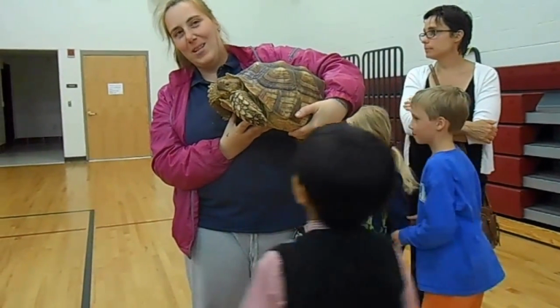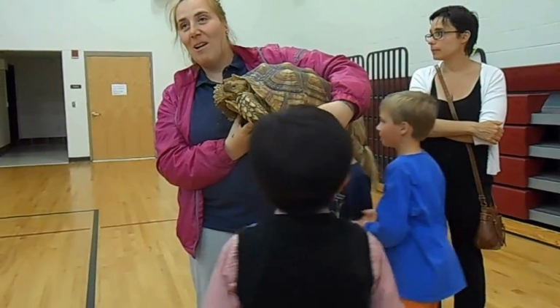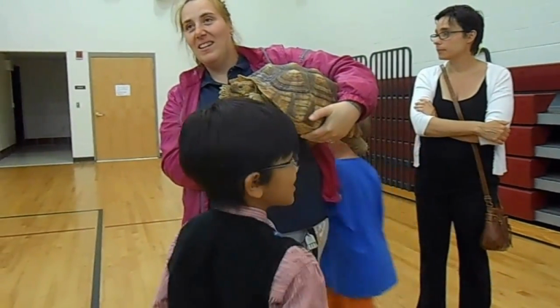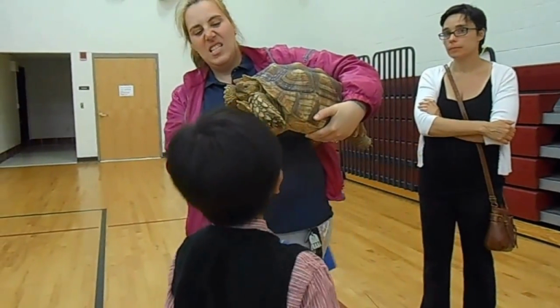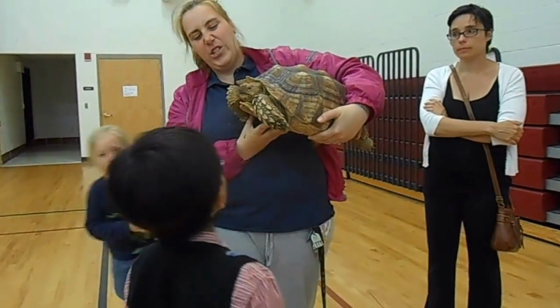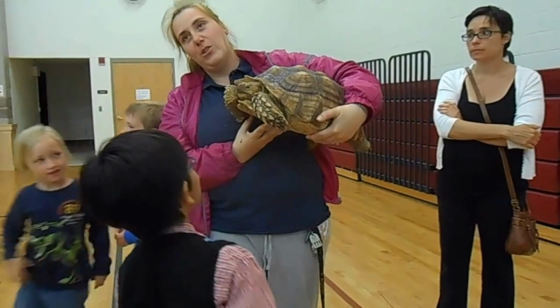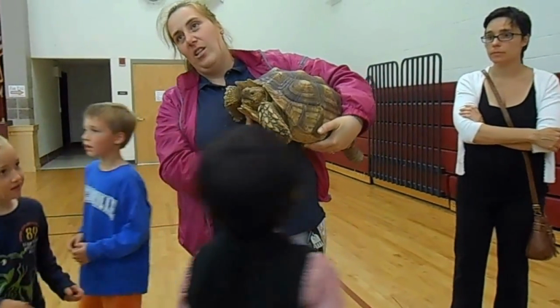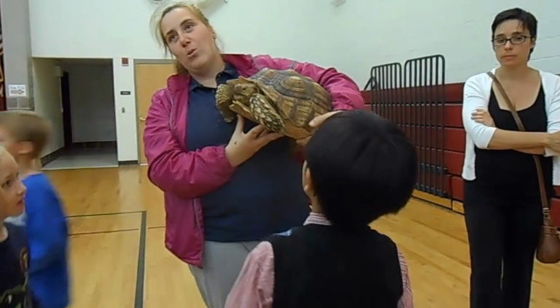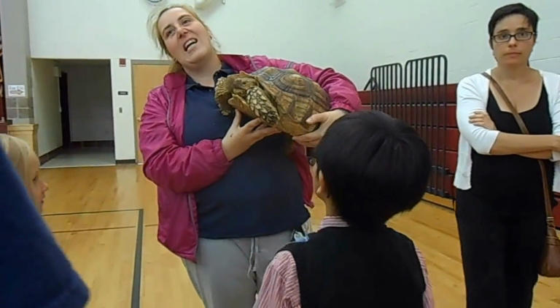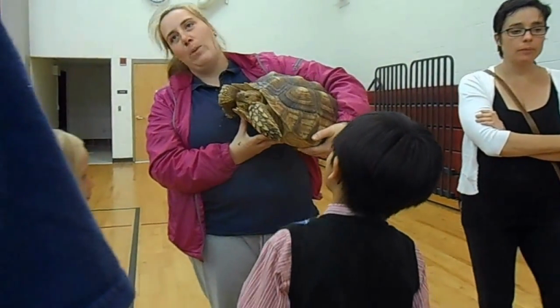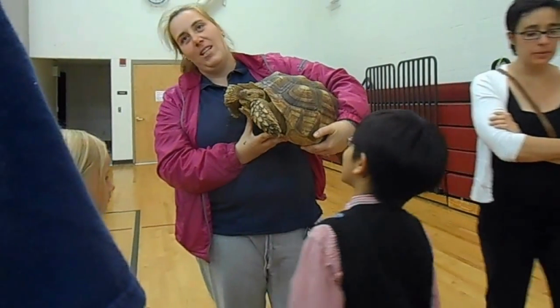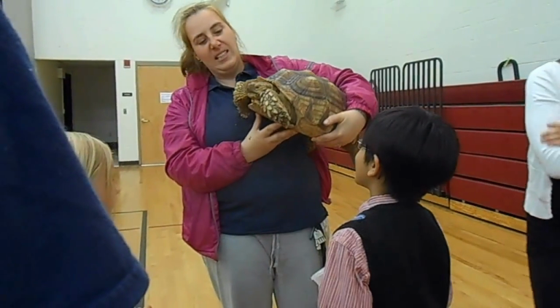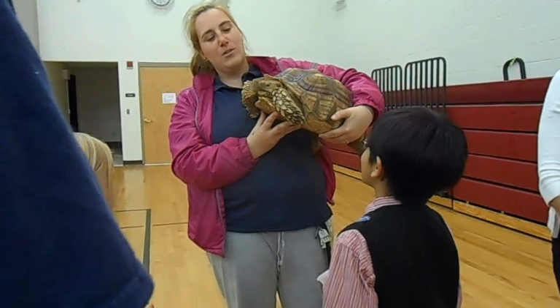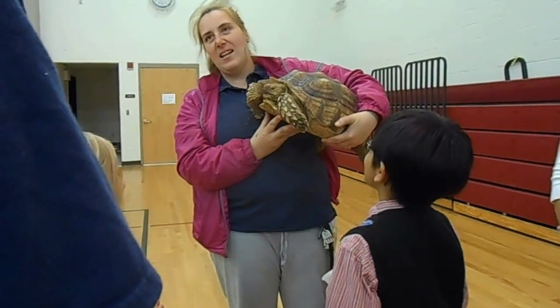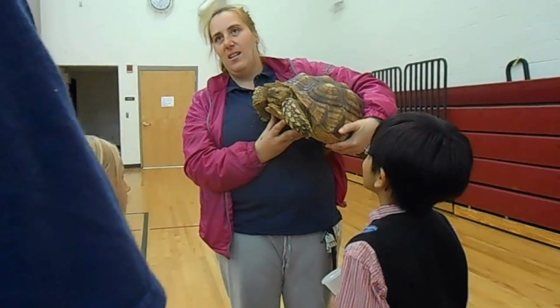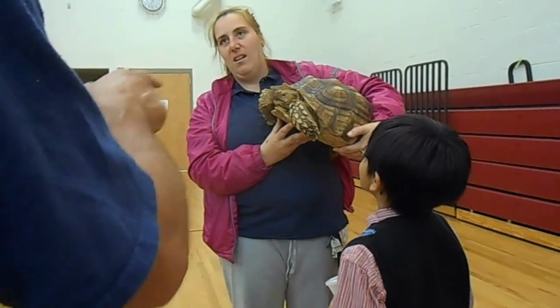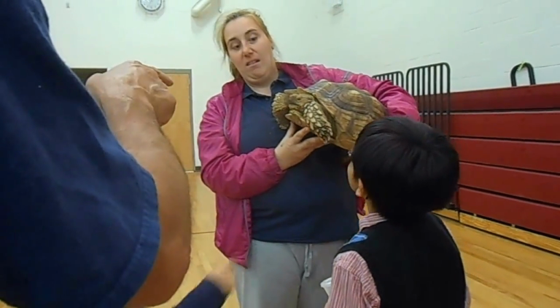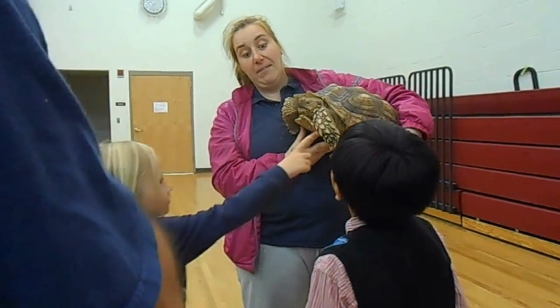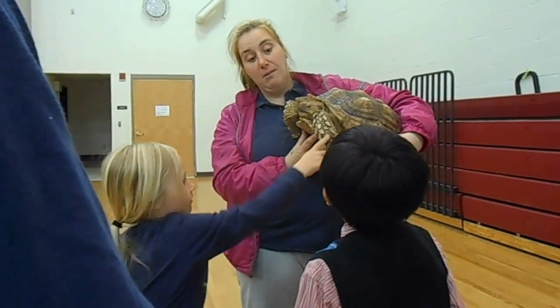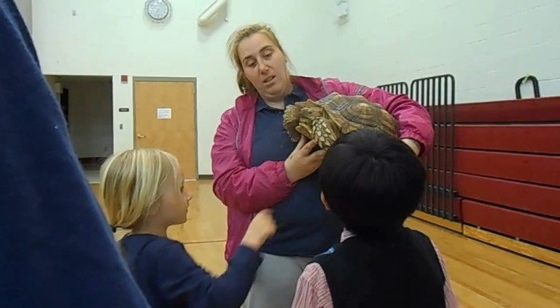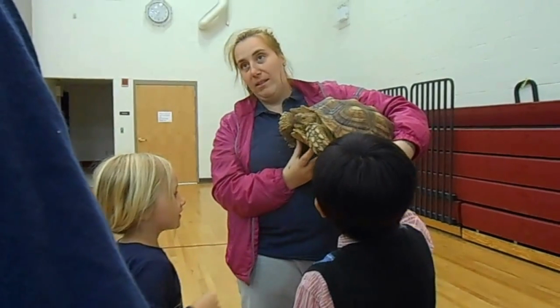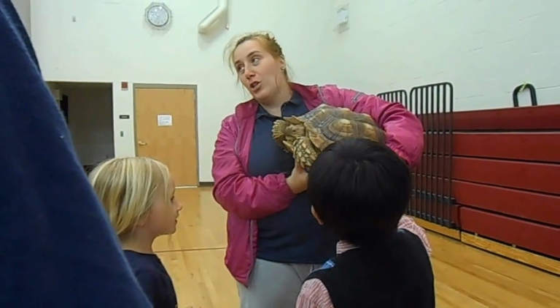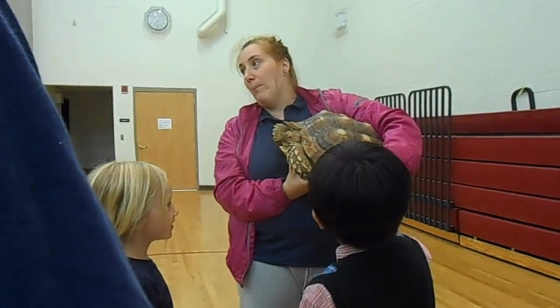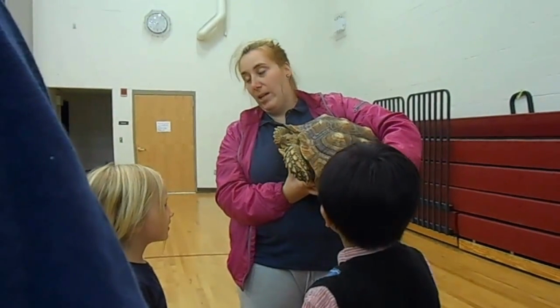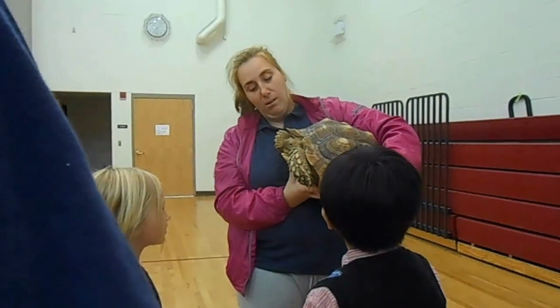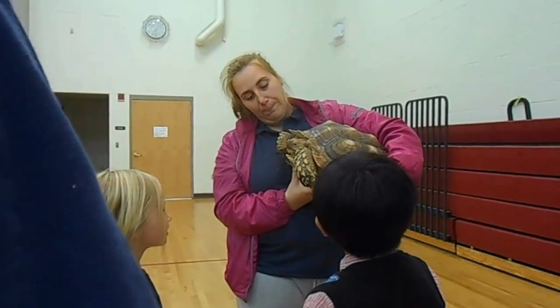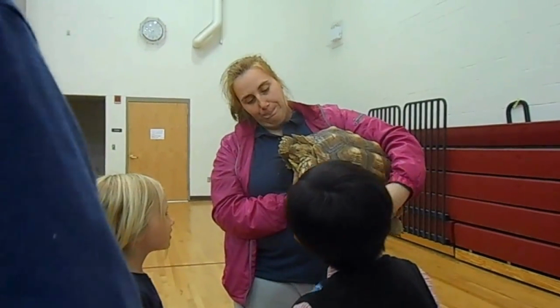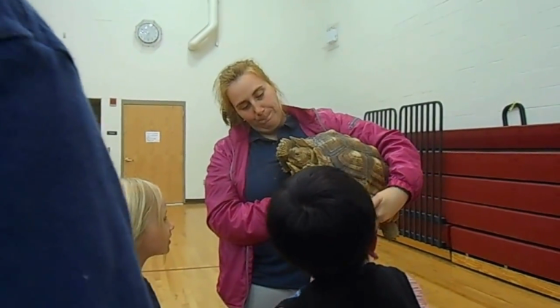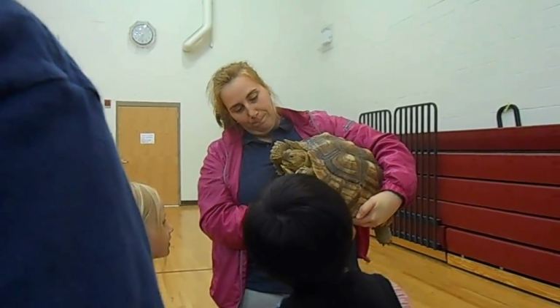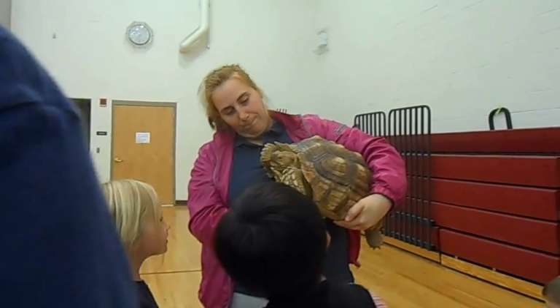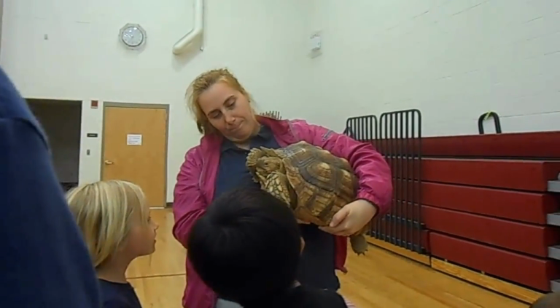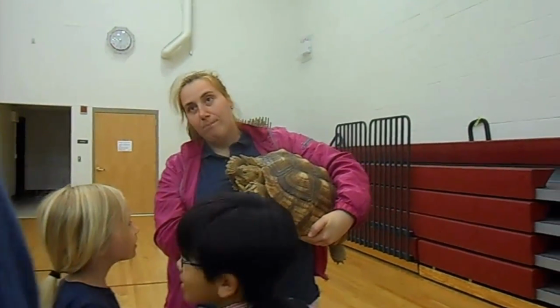How long have you had it? Six years. She was a tiny little thing, like the size of her head. So we're doing that. She must be used to people.